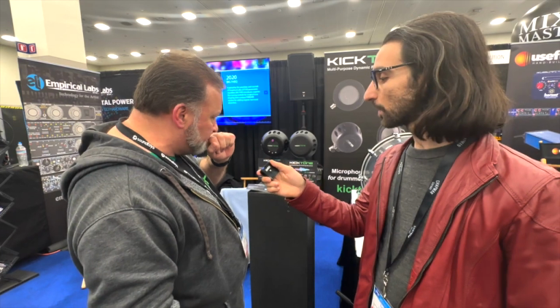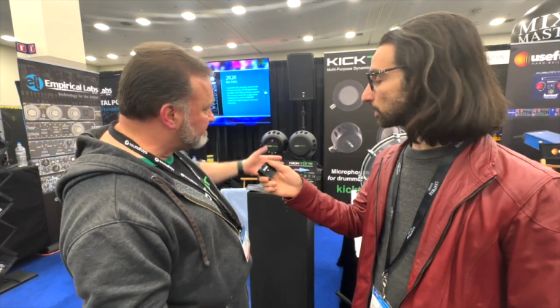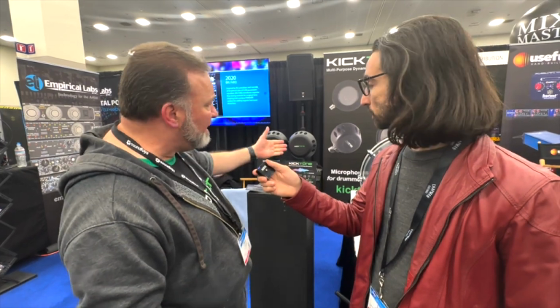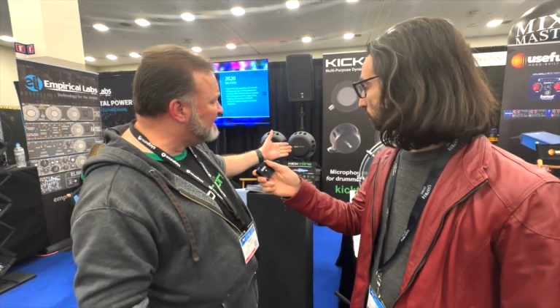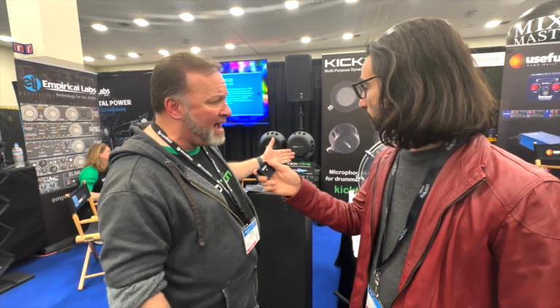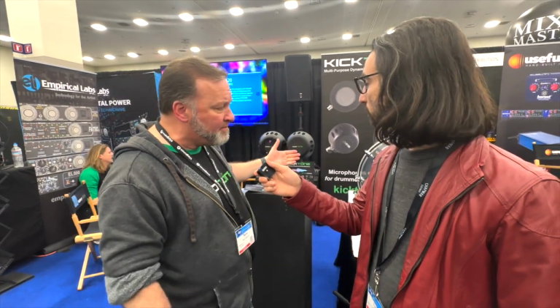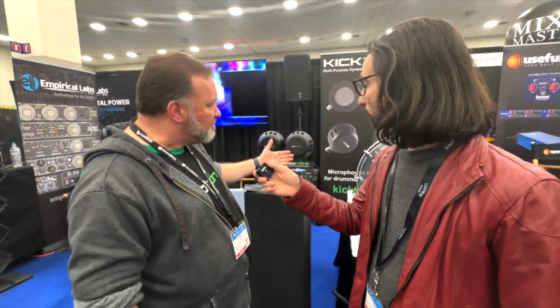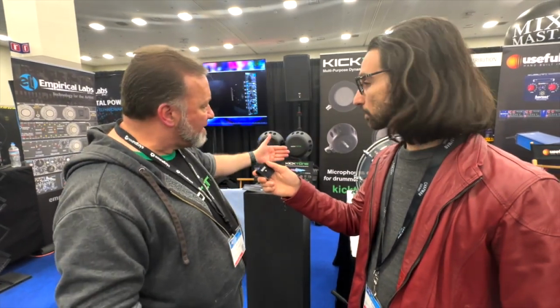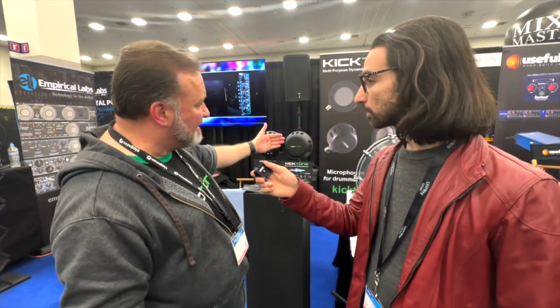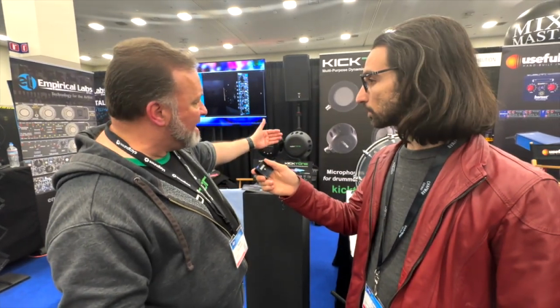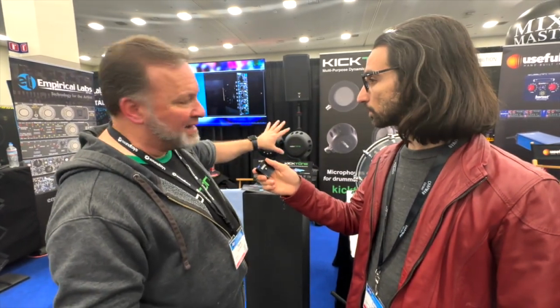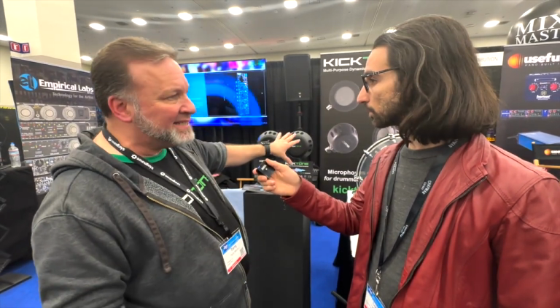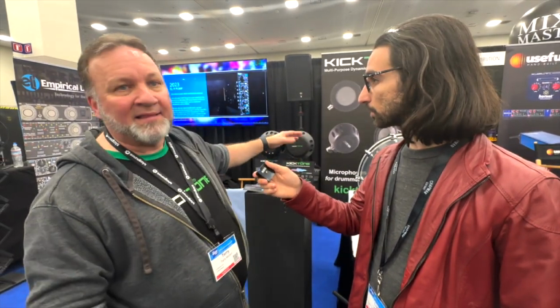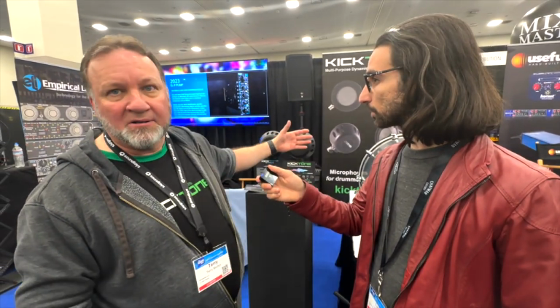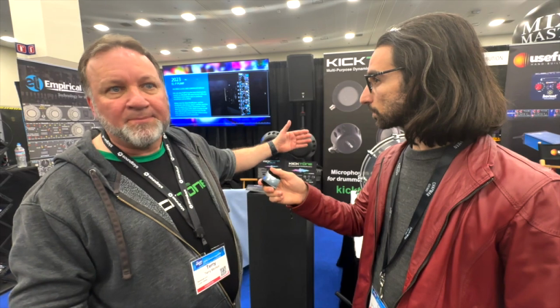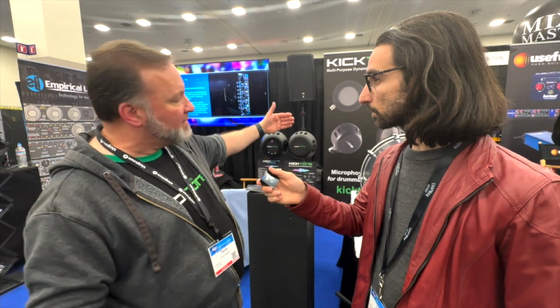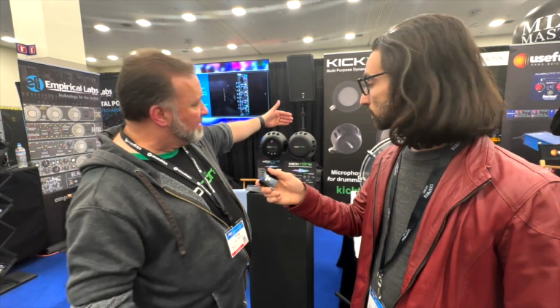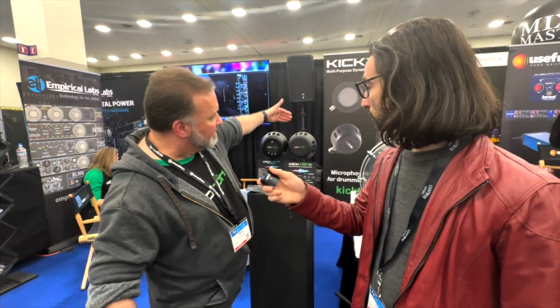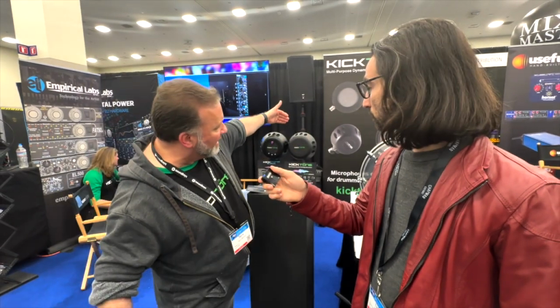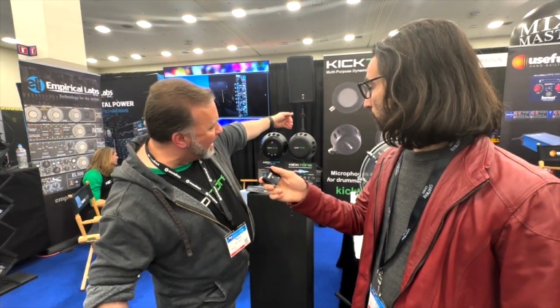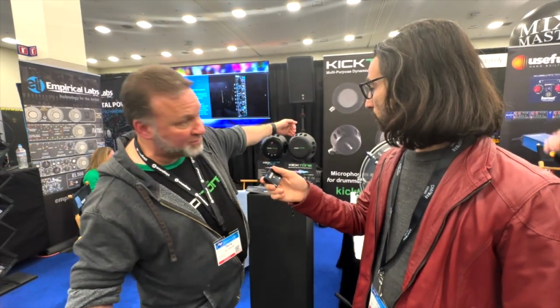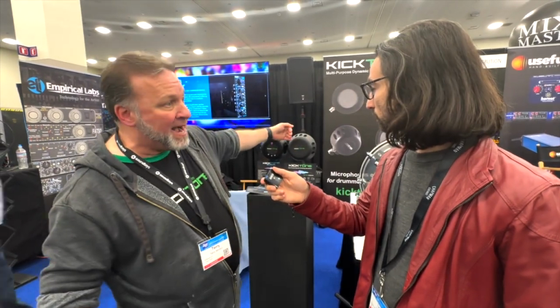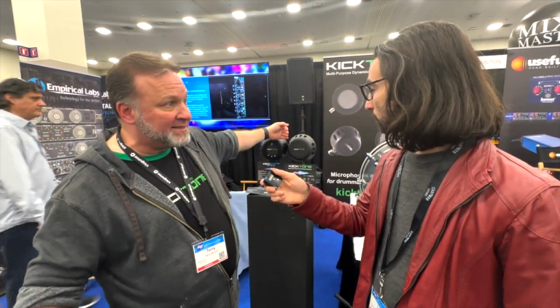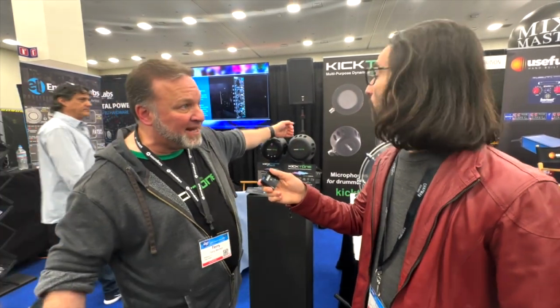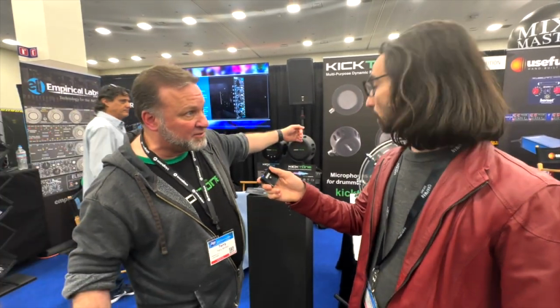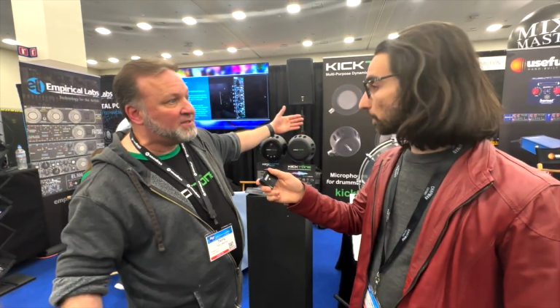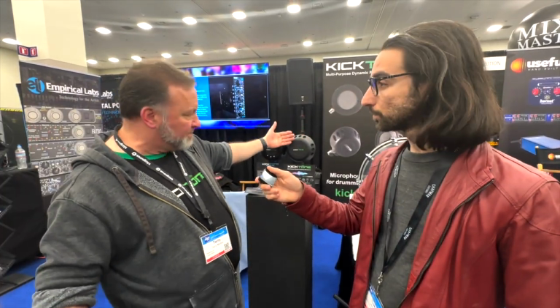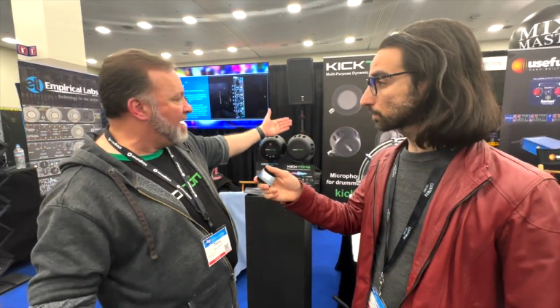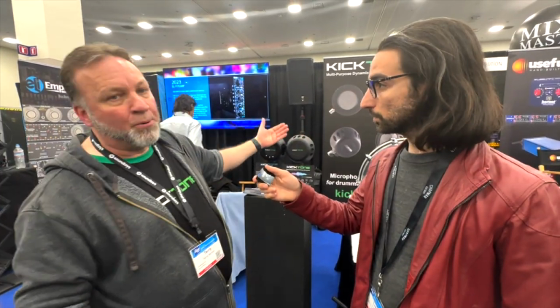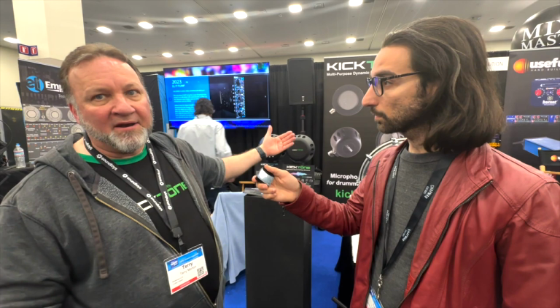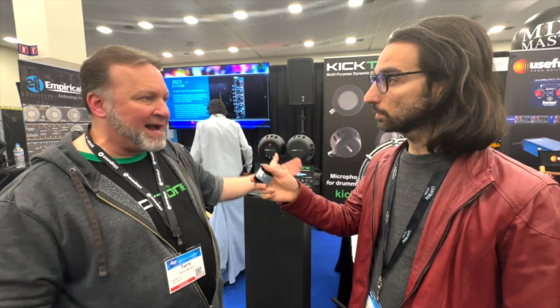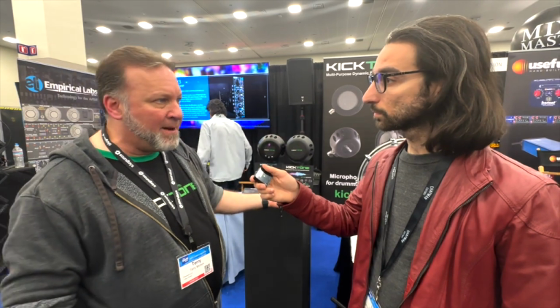The design has a case that allows the air to pass through the mic, hit the transducers, and then put it out at the back of the mic.